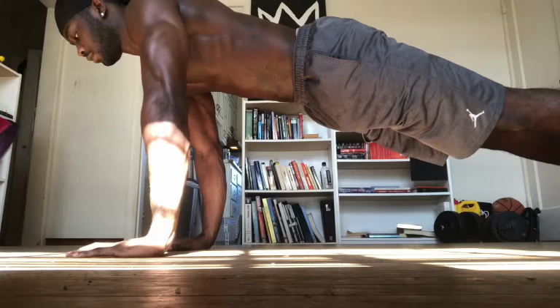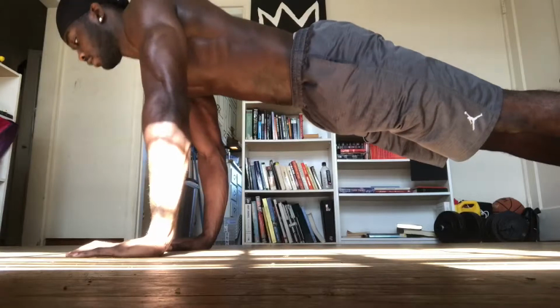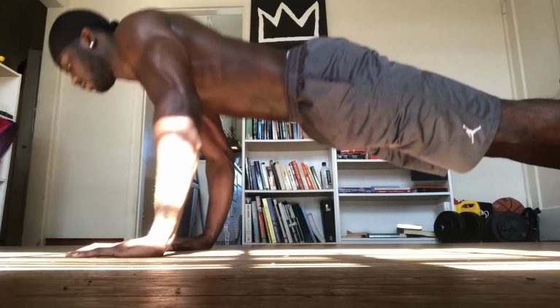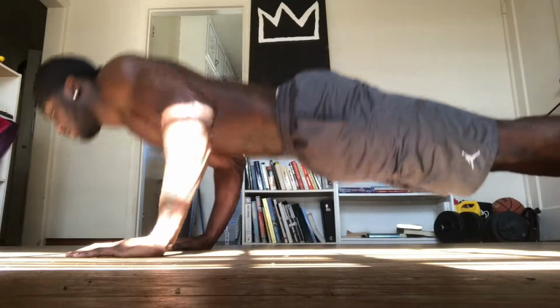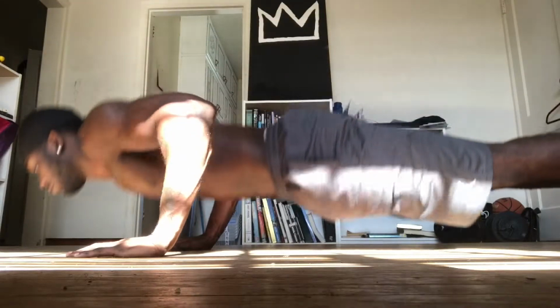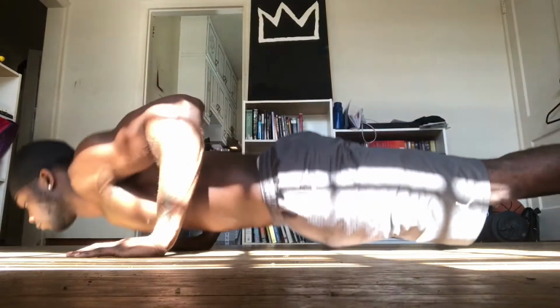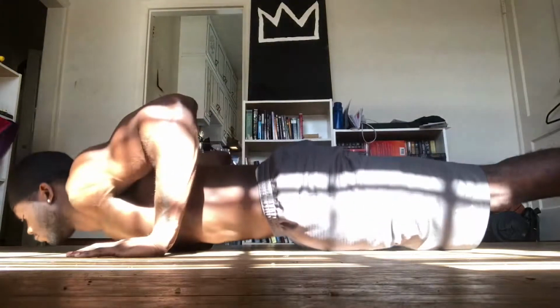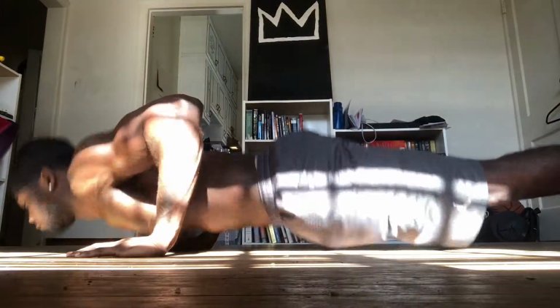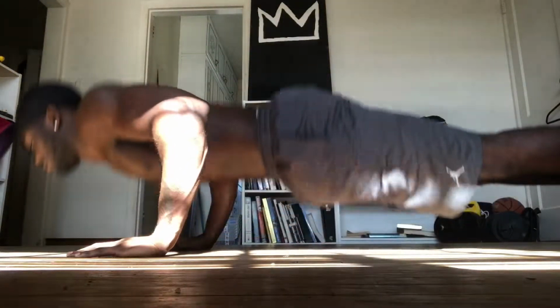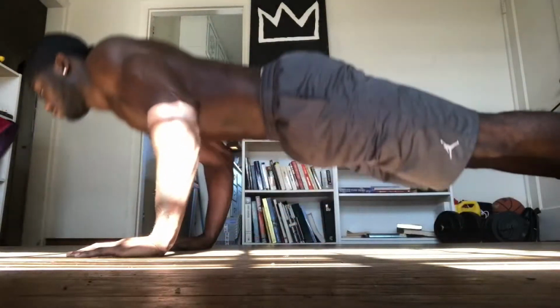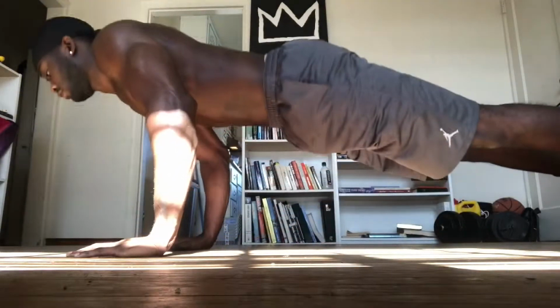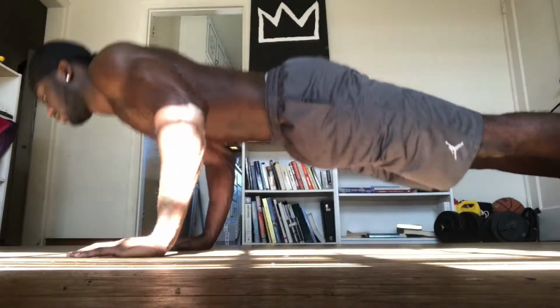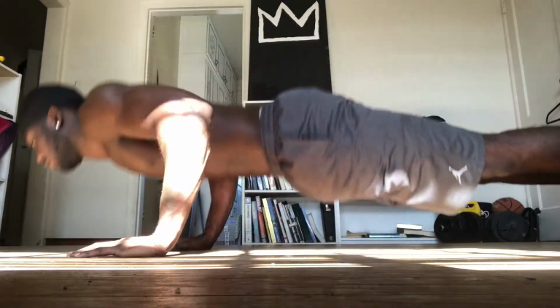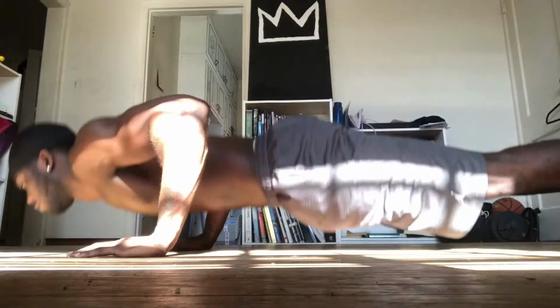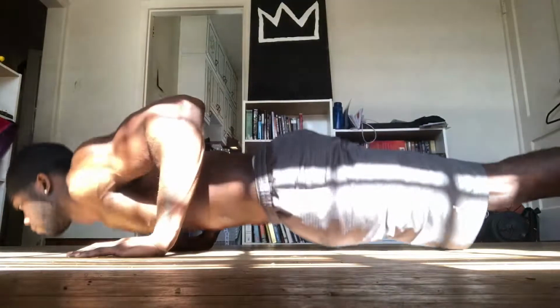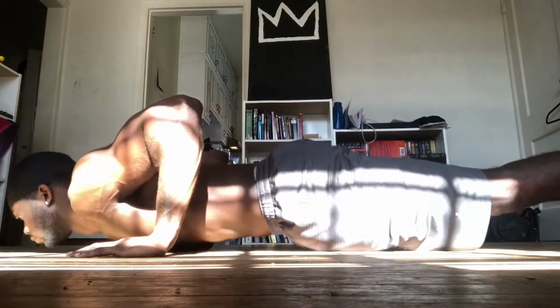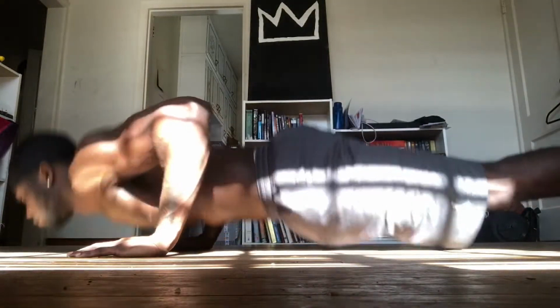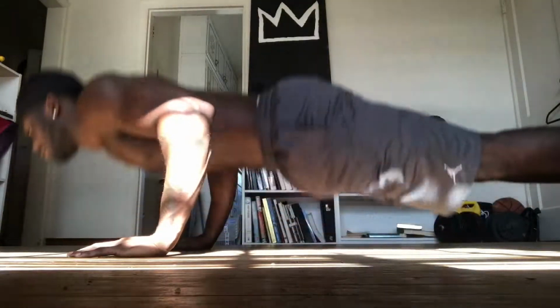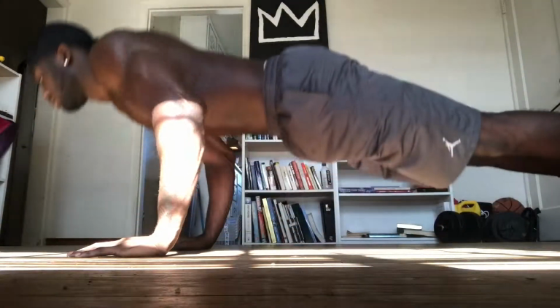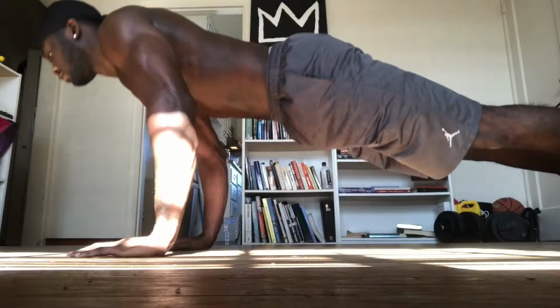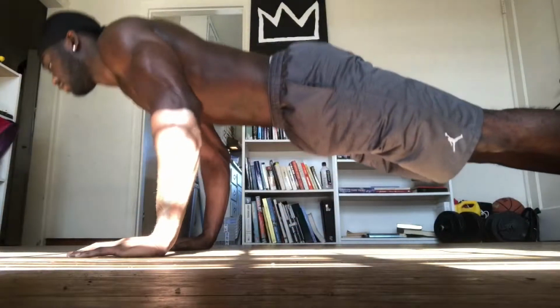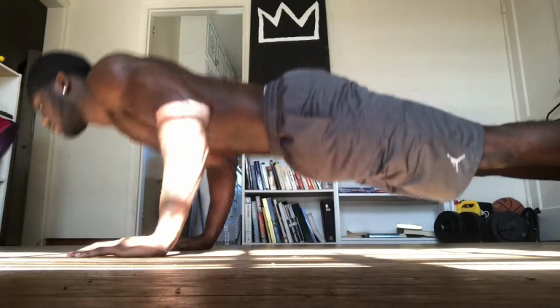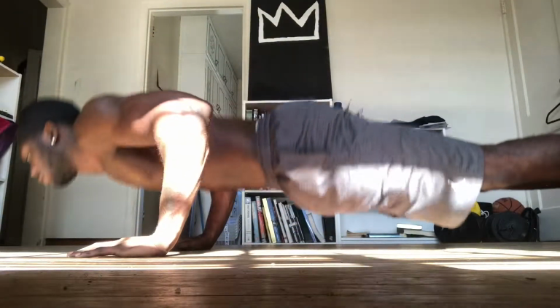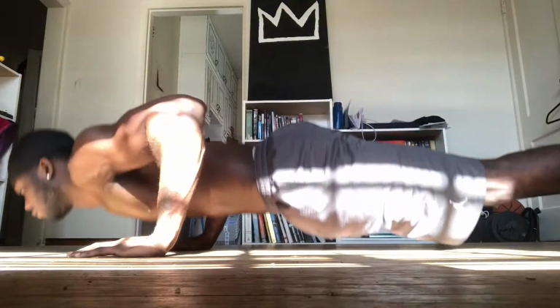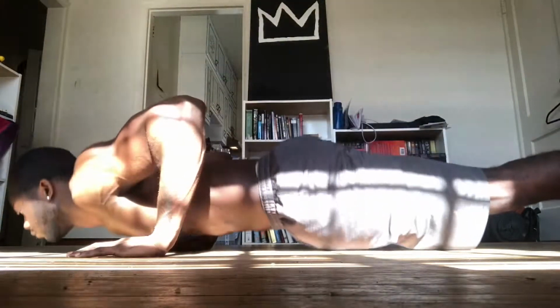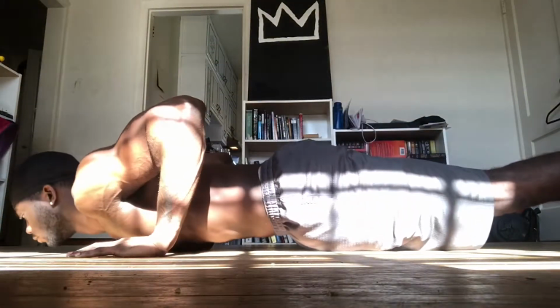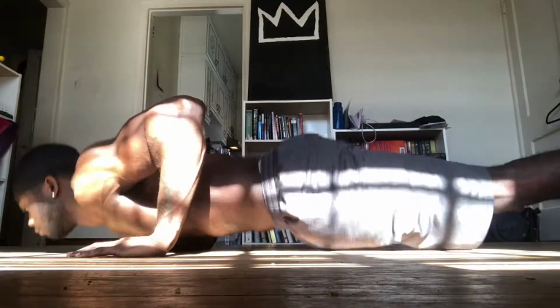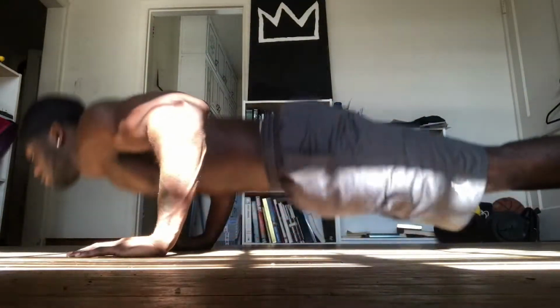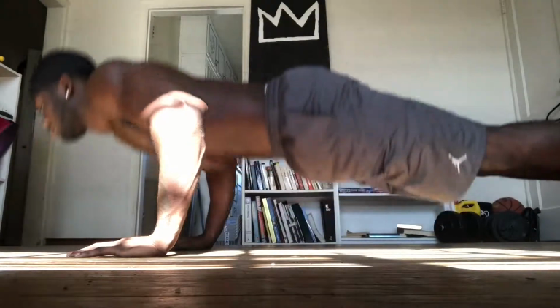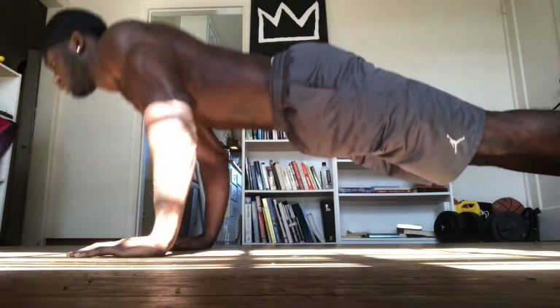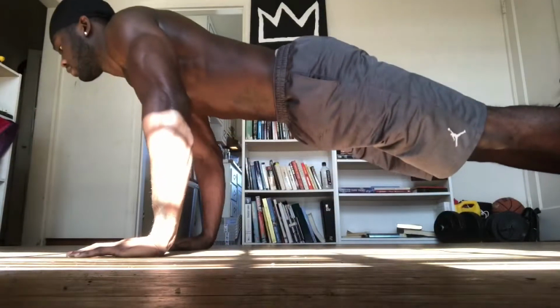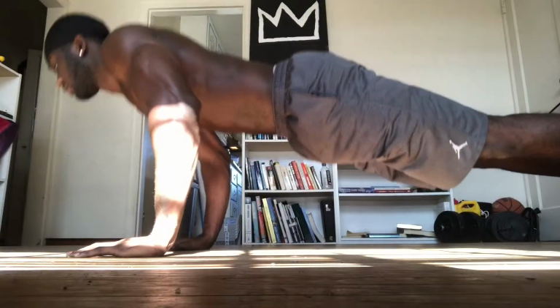Welcome back to another video. Thank you guys for coming back and tuning in. This is Beginner Series Episode 3 and here I am demonstrating the proper push-up.